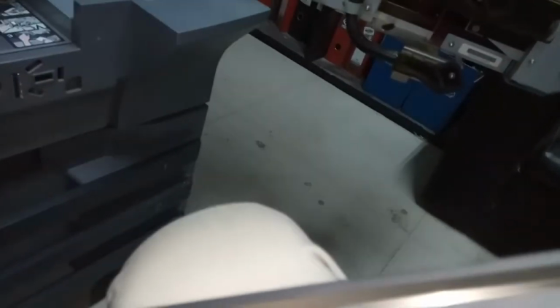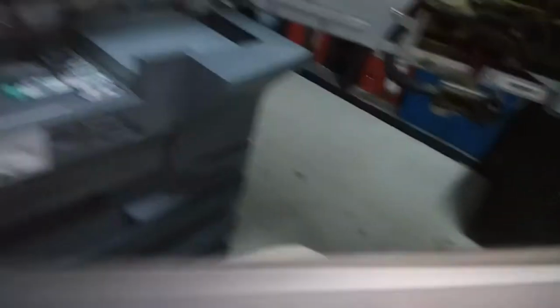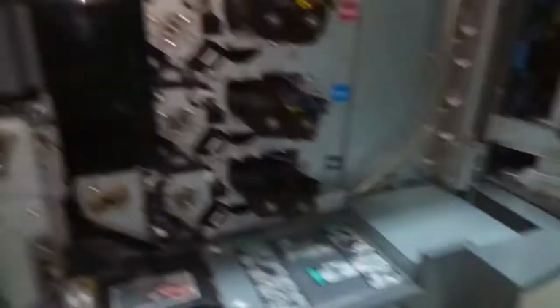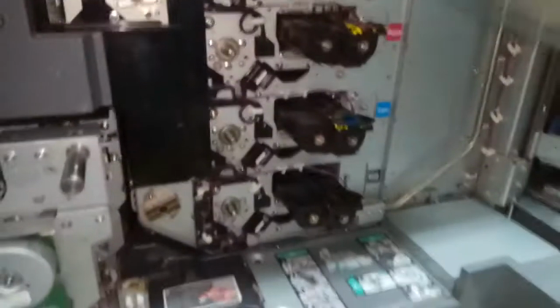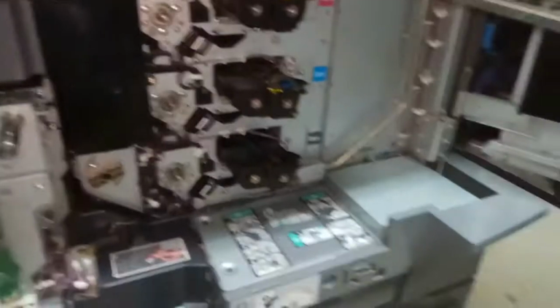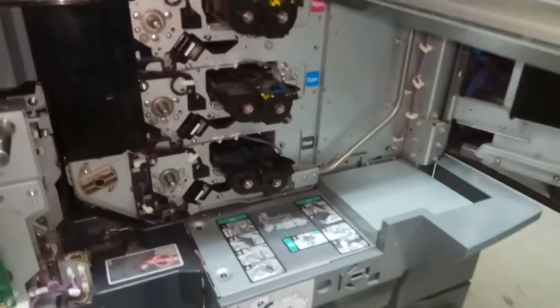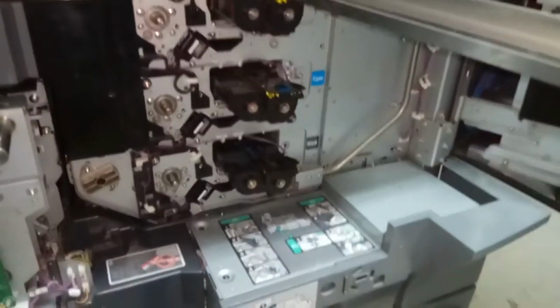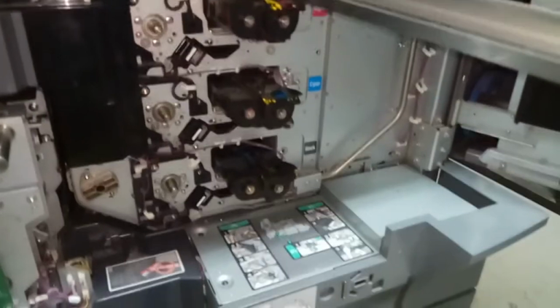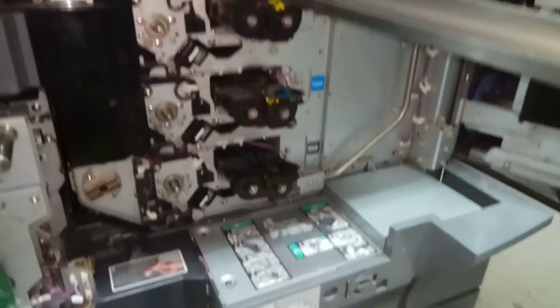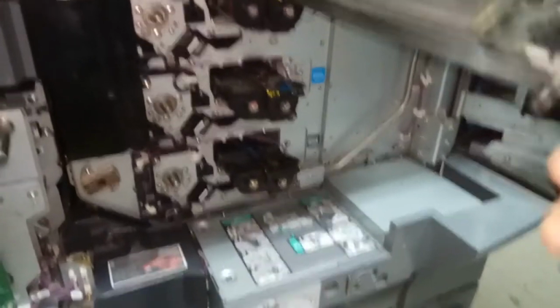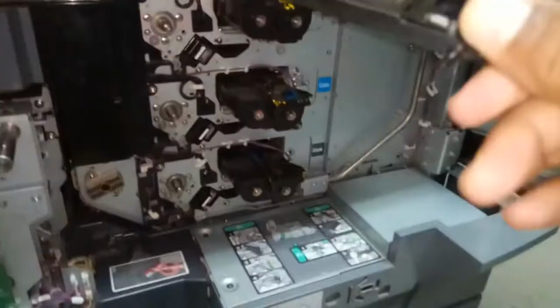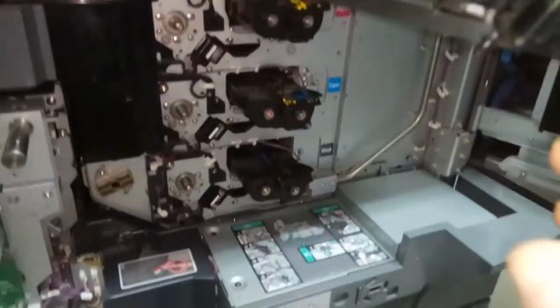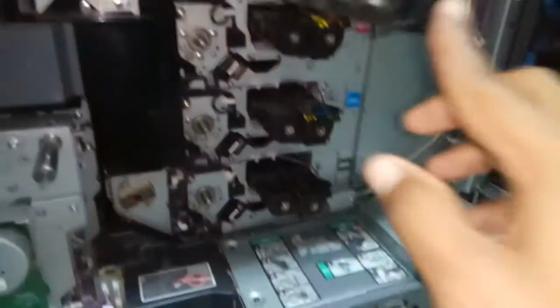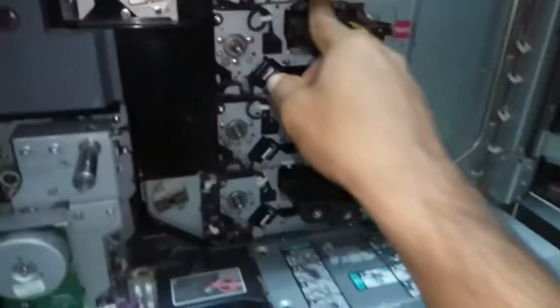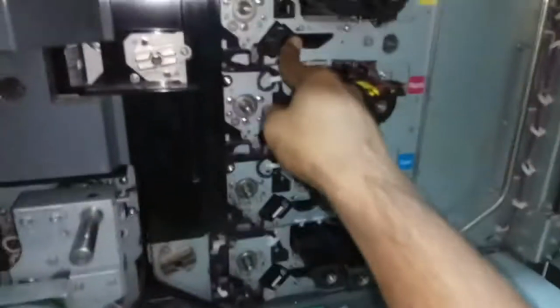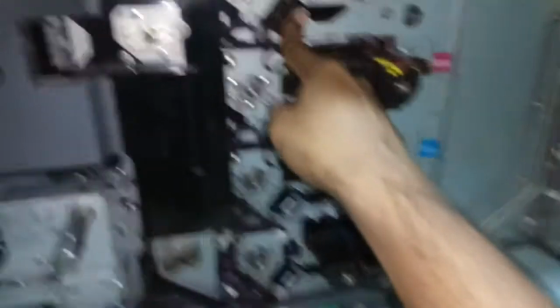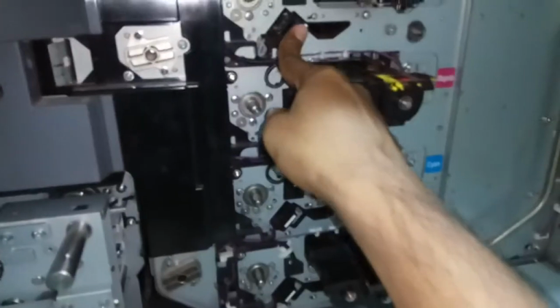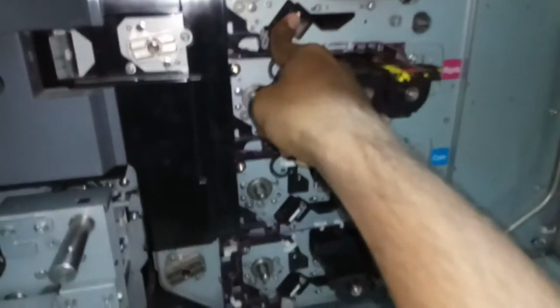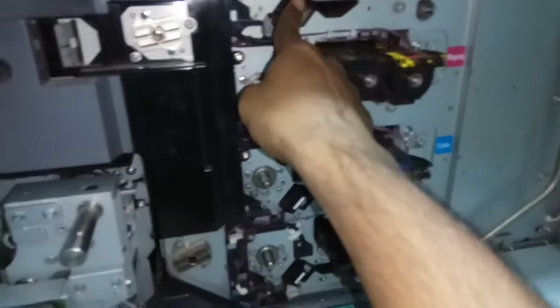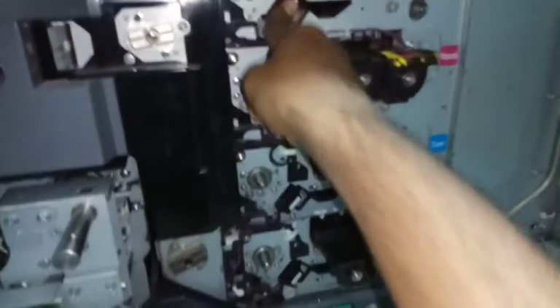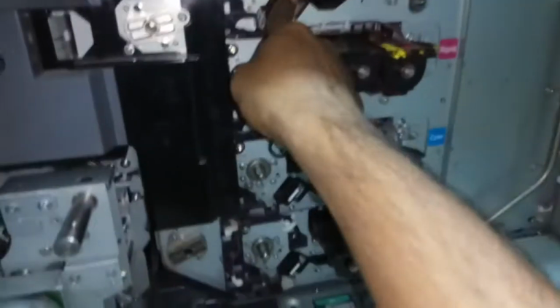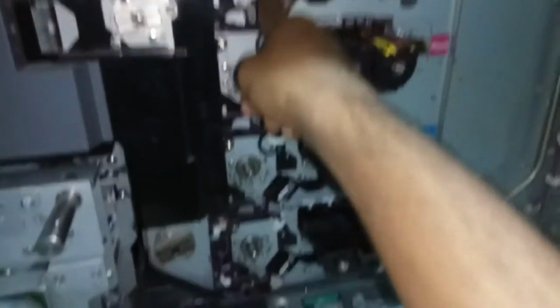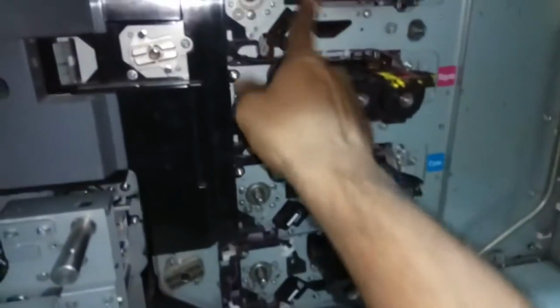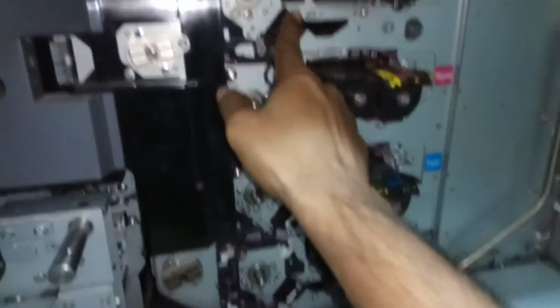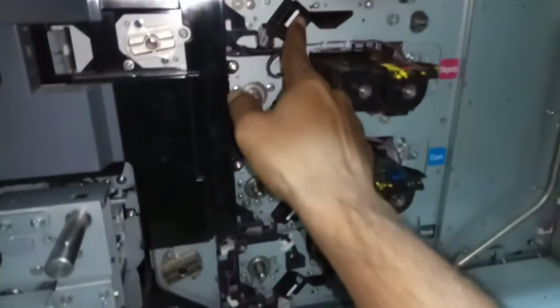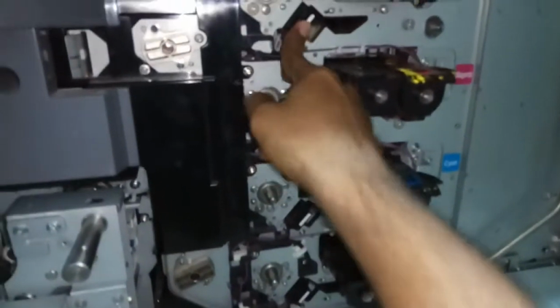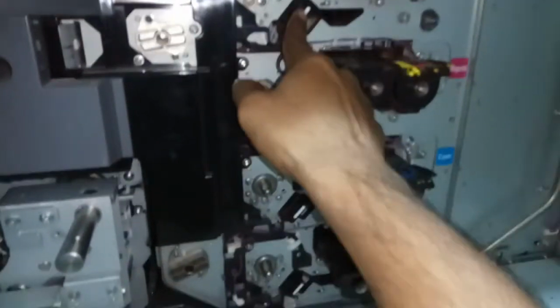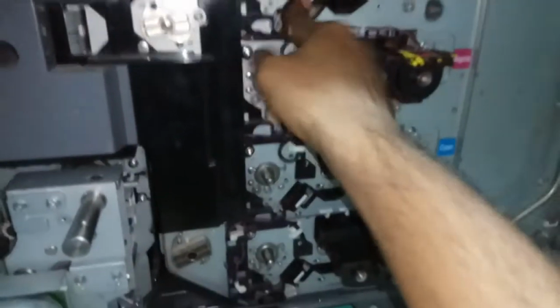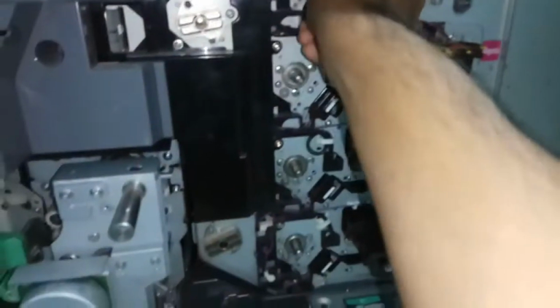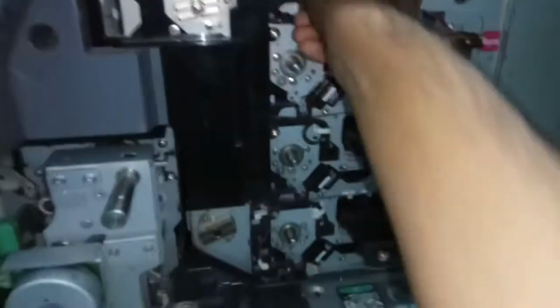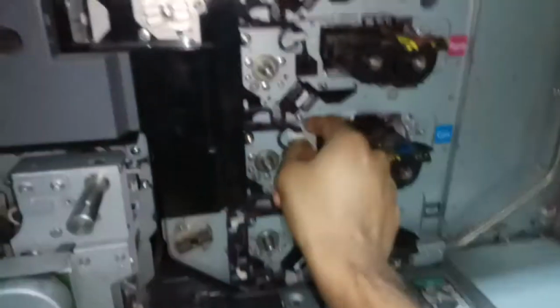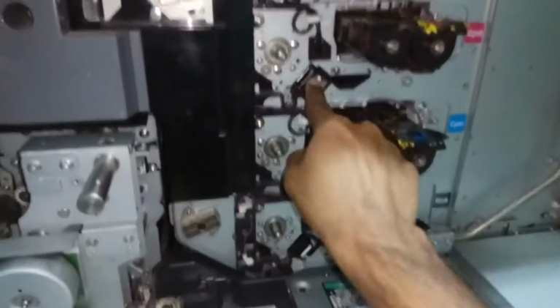While putting it back, do the same — keep it here and push it in. While pushing back, it will give a 'tuck' sound and then it will be fixed. It should not come out after that.